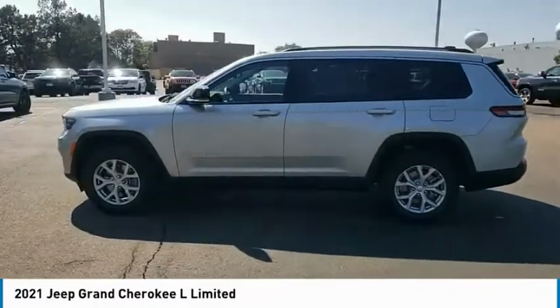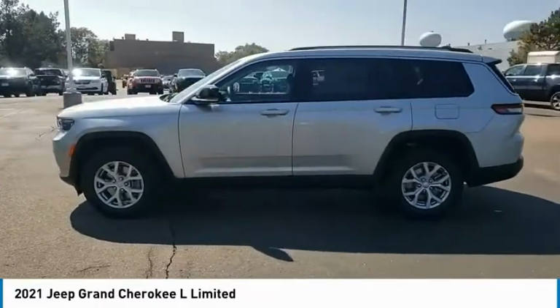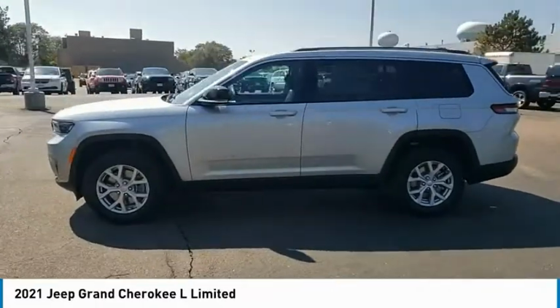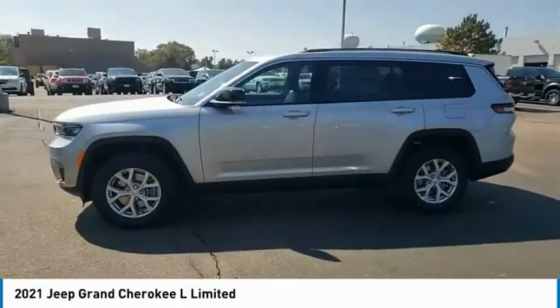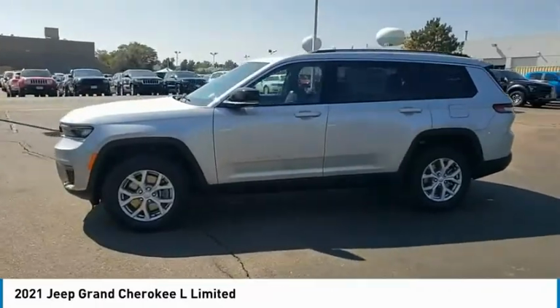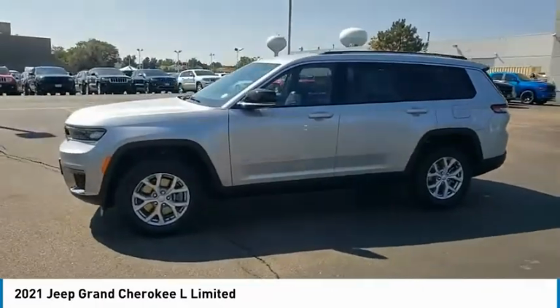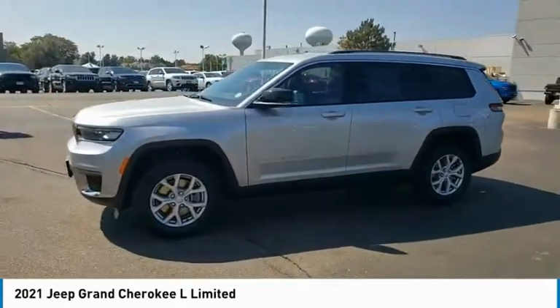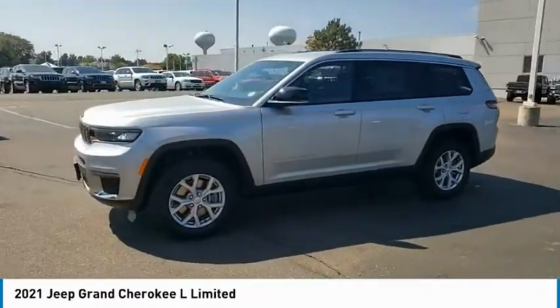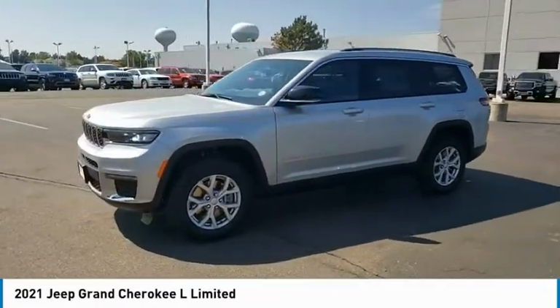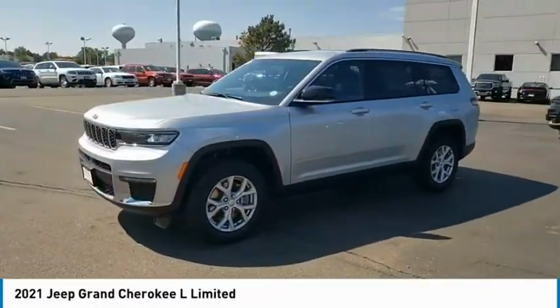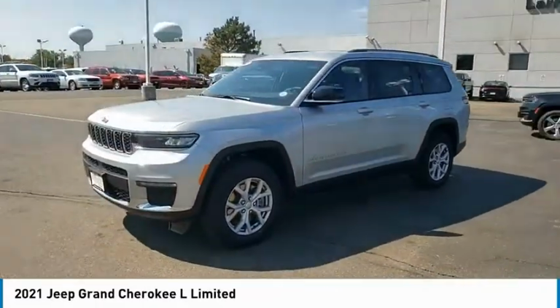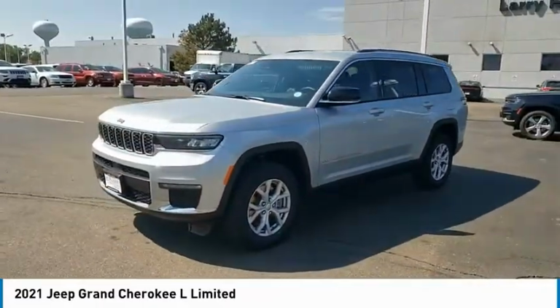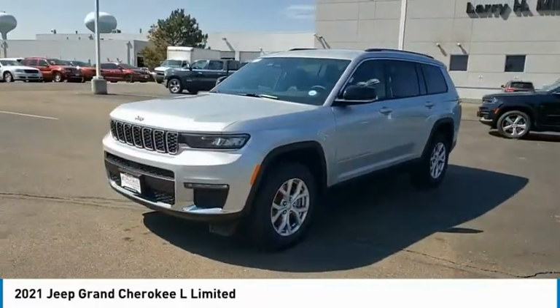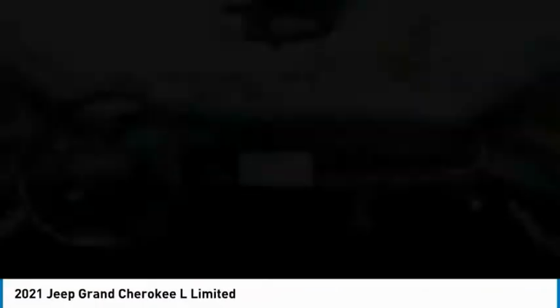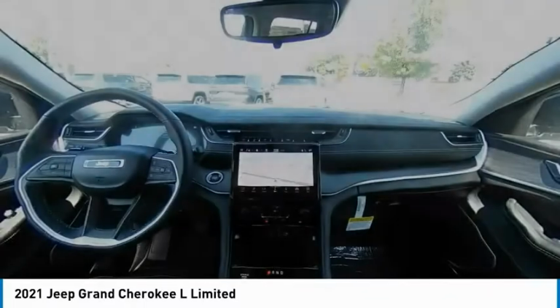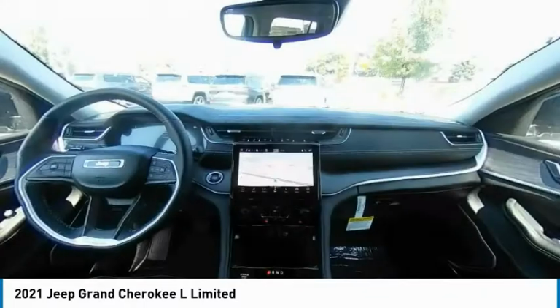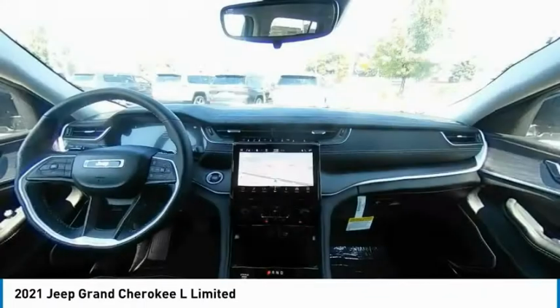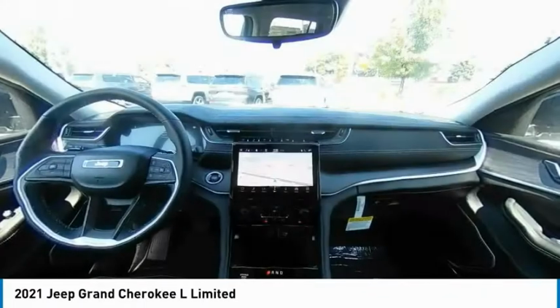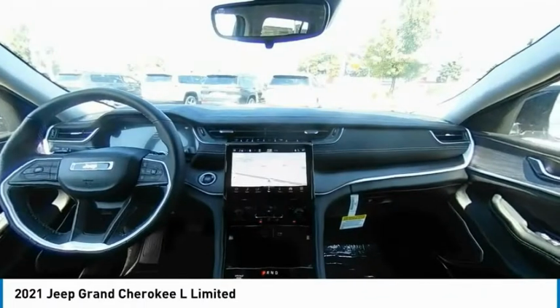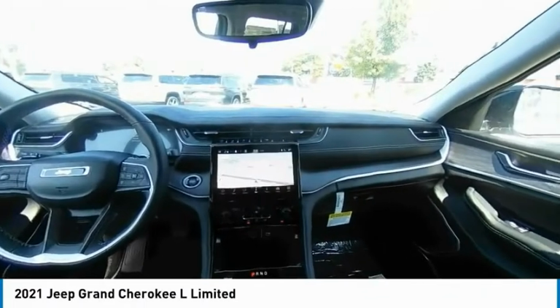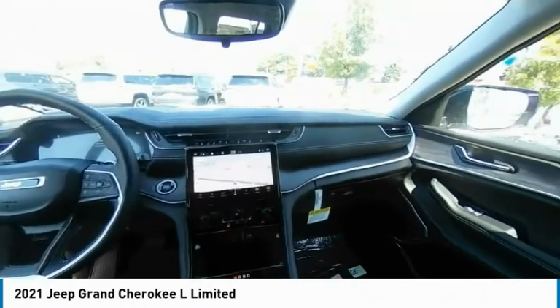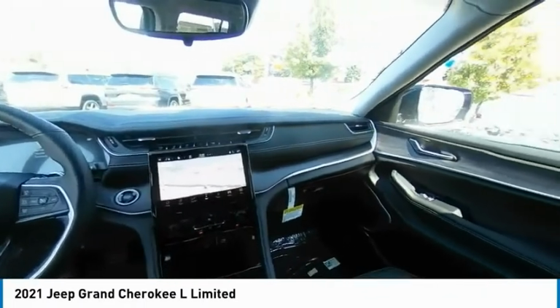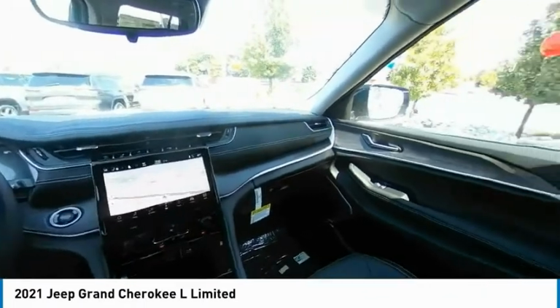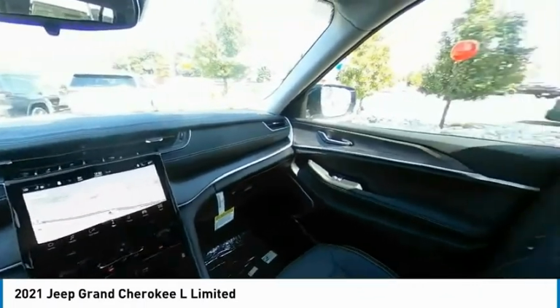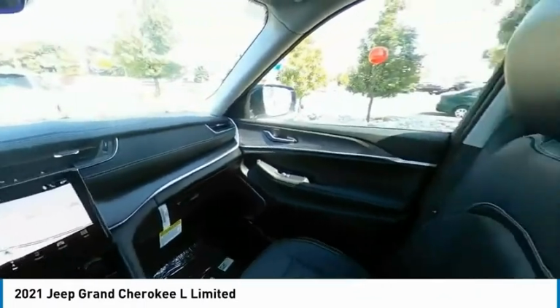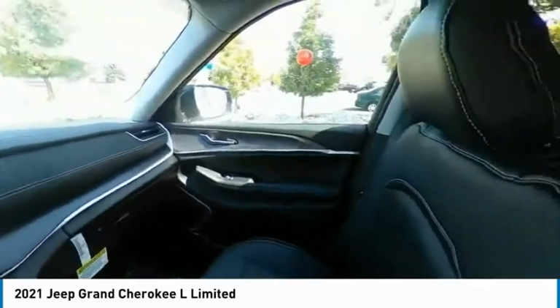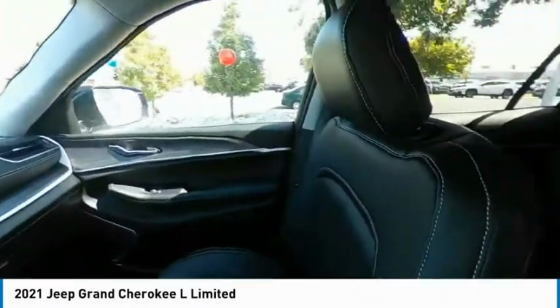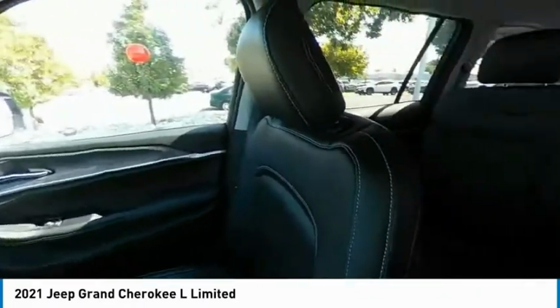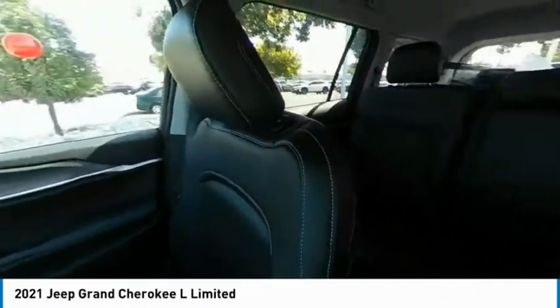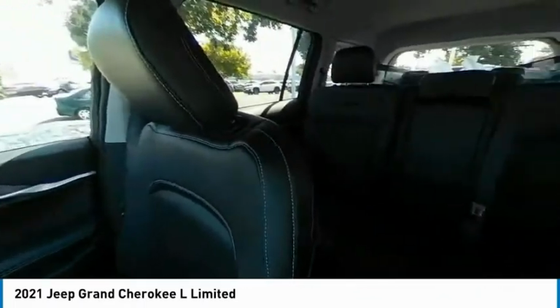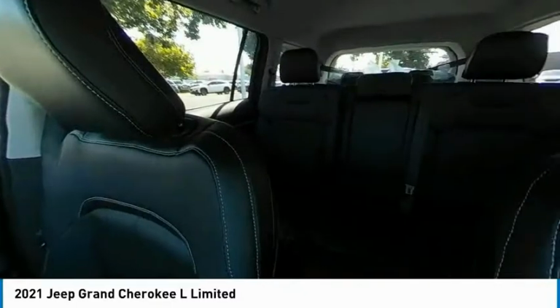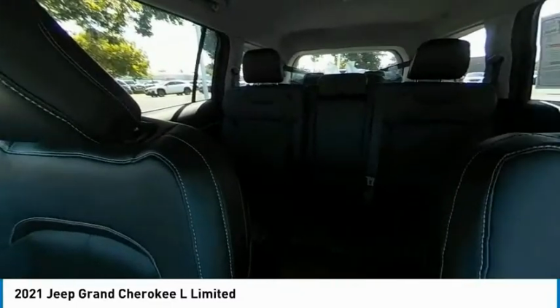Rear spoiler, remote engine start, power lift gate, brake assist, traction control. Is love at first sight really possible? Let us know when you stop in.